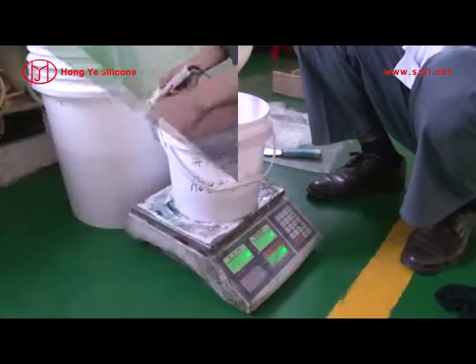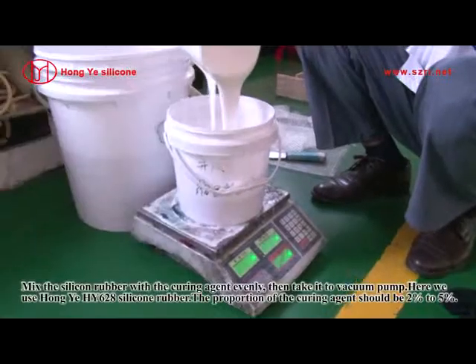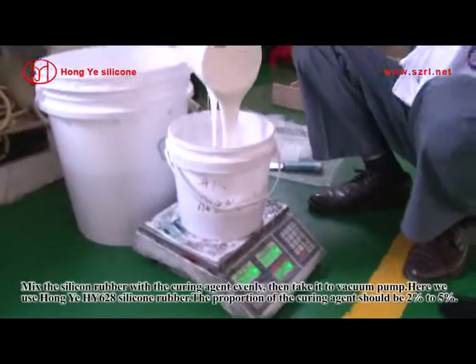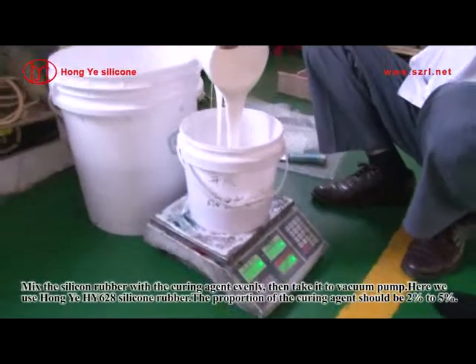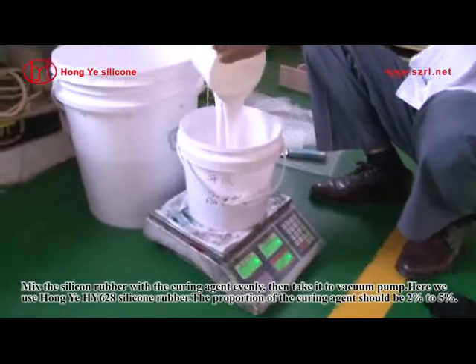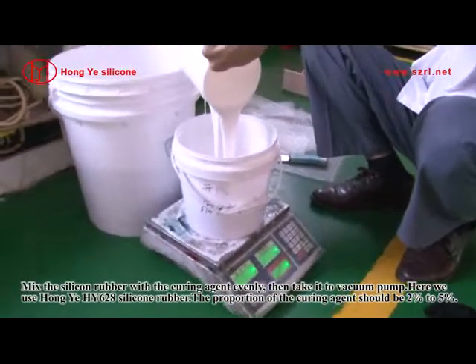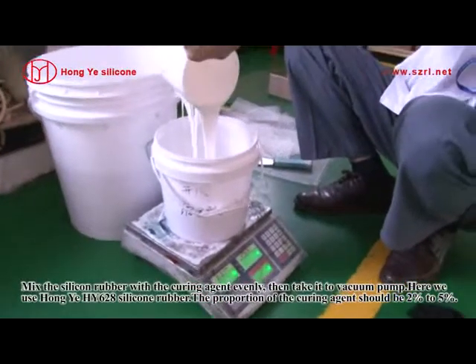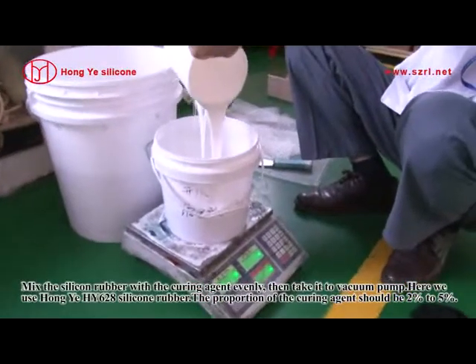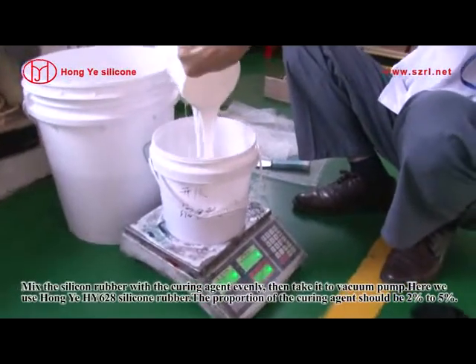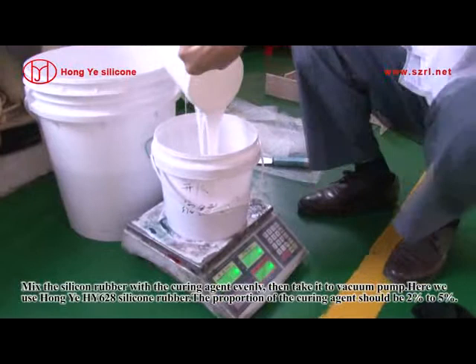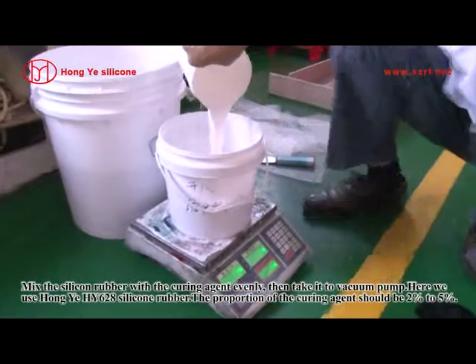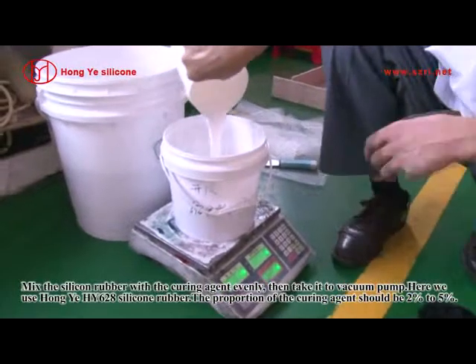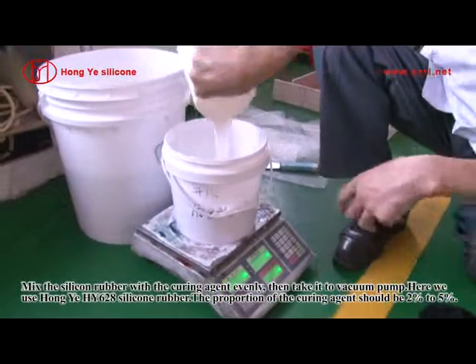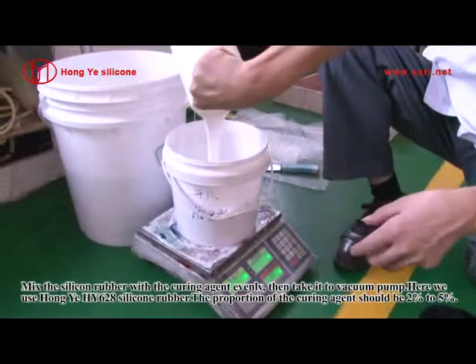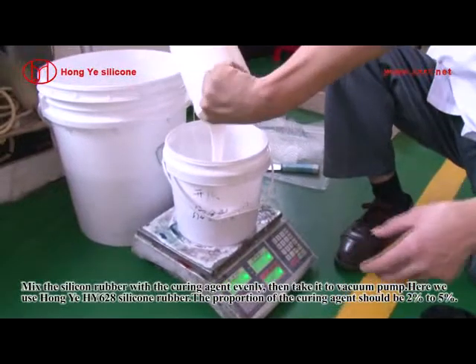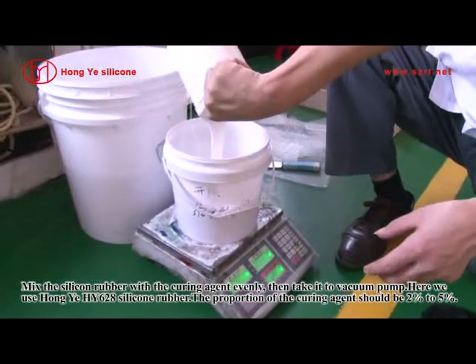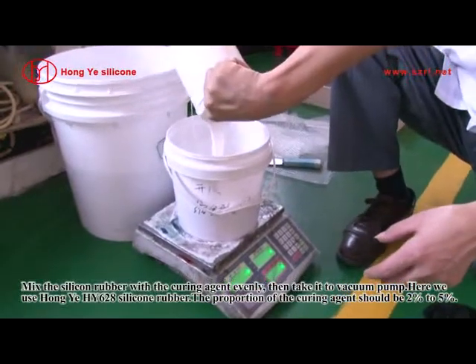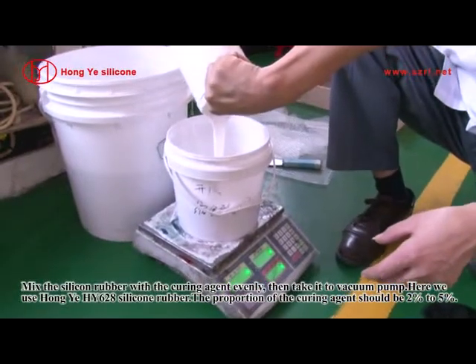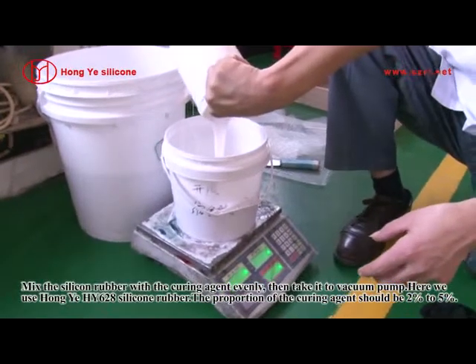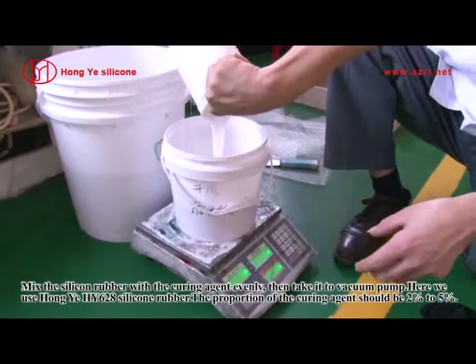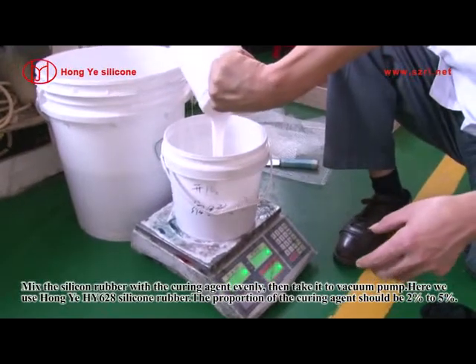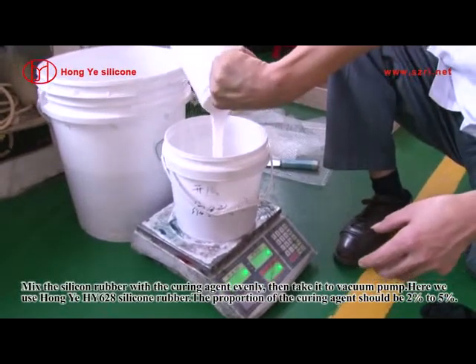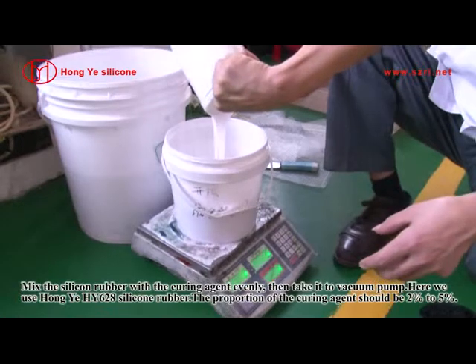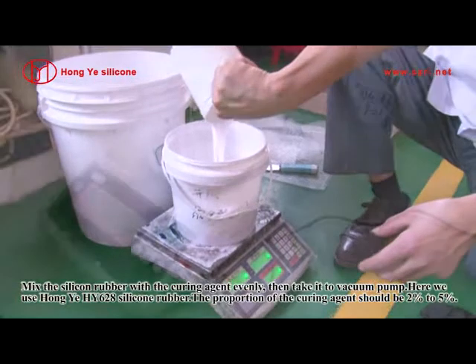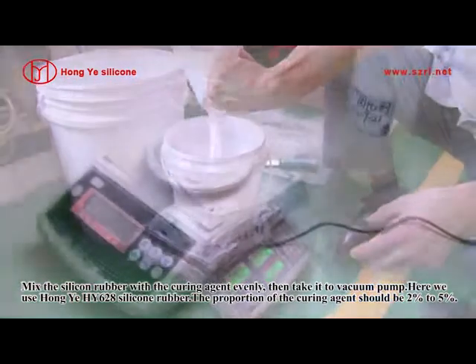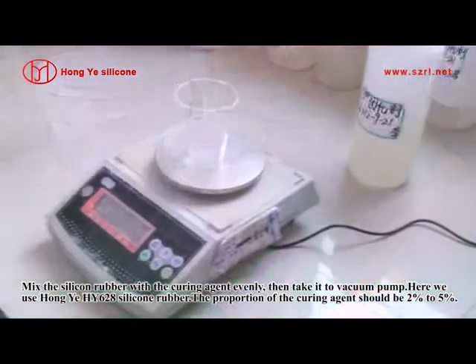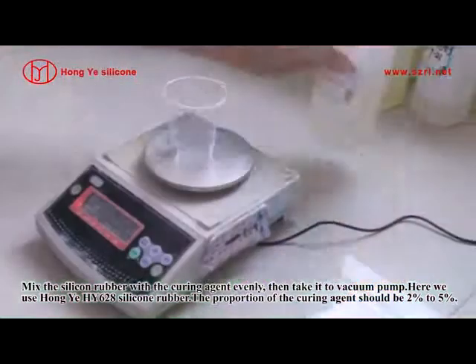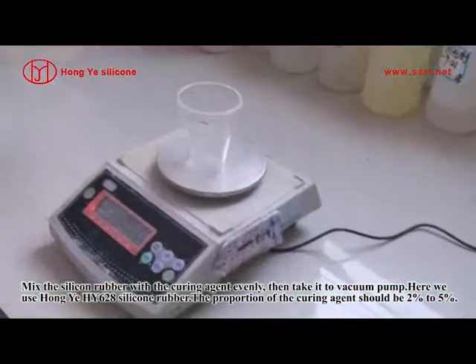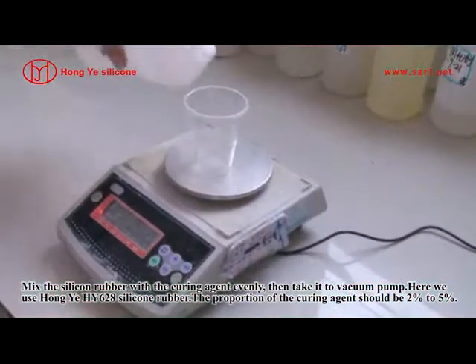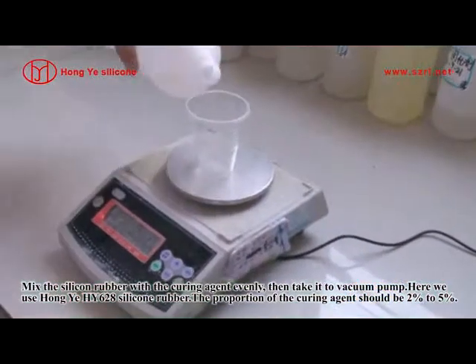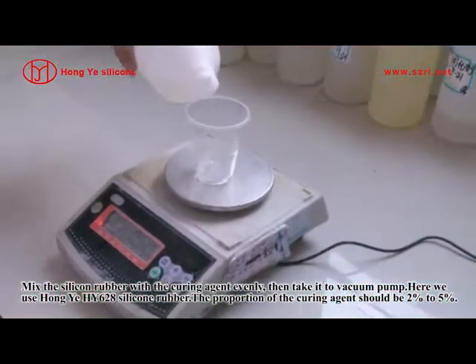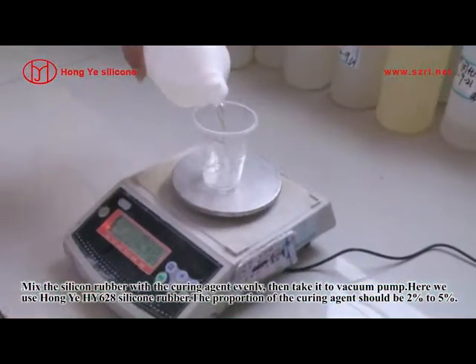Mix the silicone rubber with curing agent evenly, then take it to a vacuum pump. Here we use Hongye HY-62A Silicone Rubber. The proportion of the curing agent should be 2% to 5%.